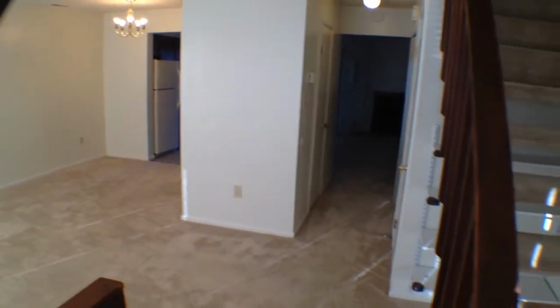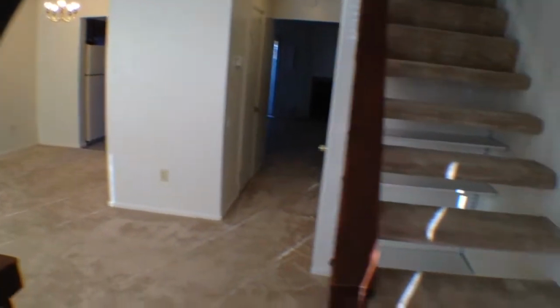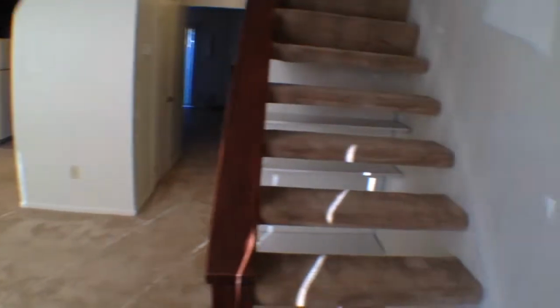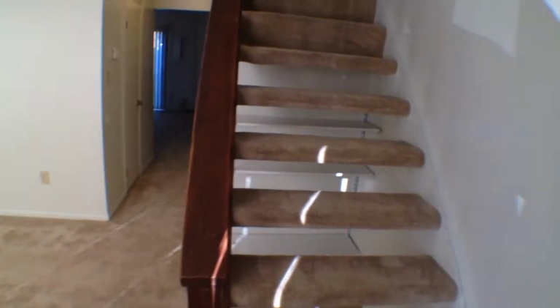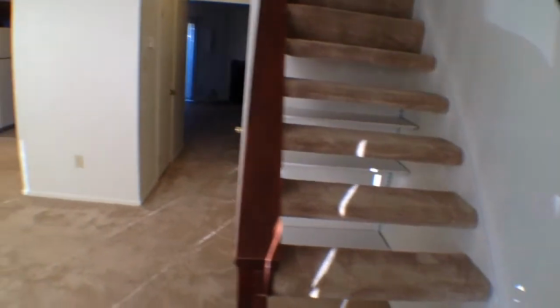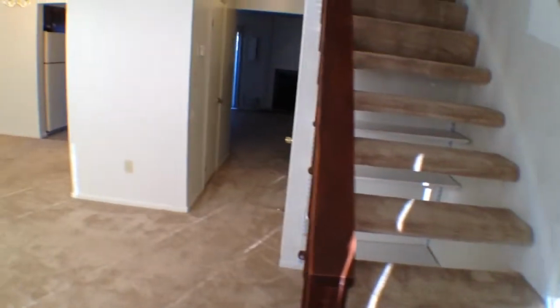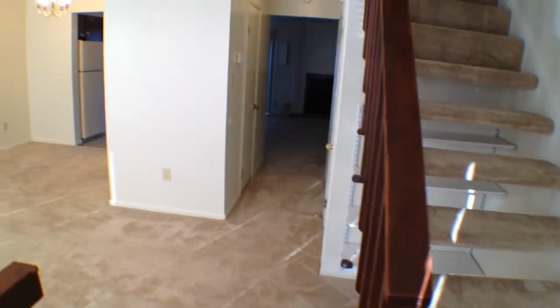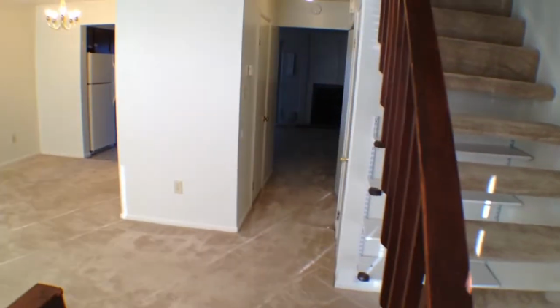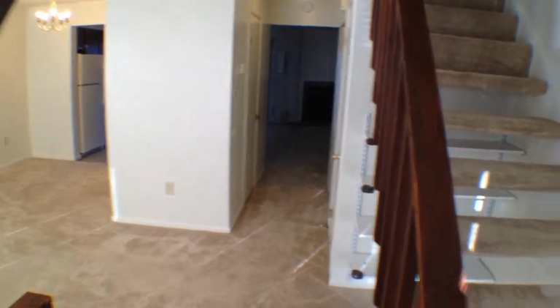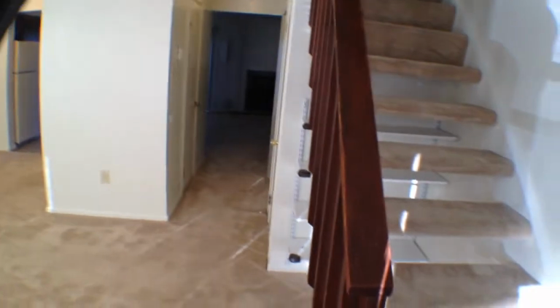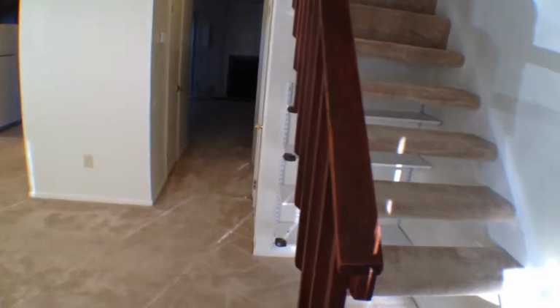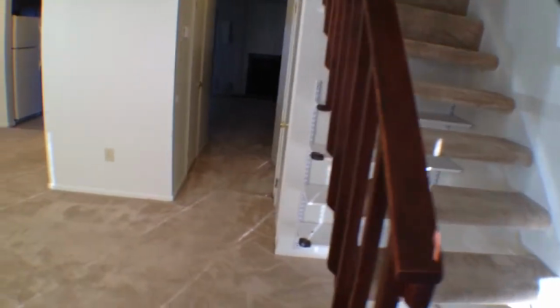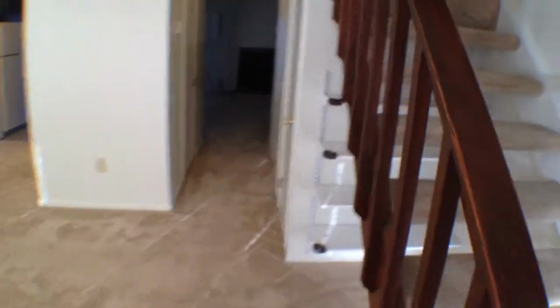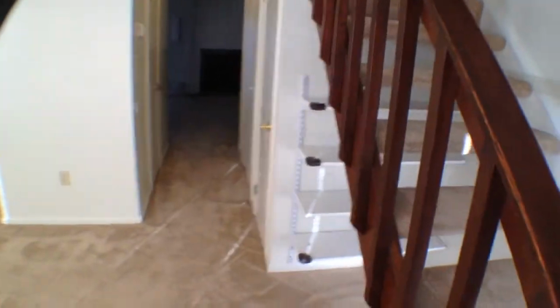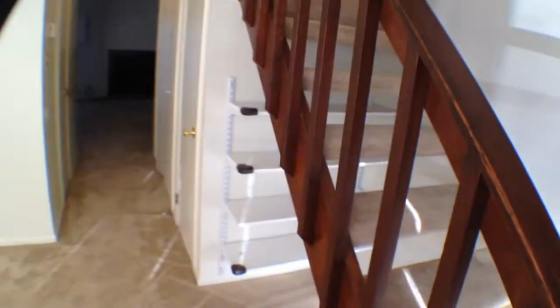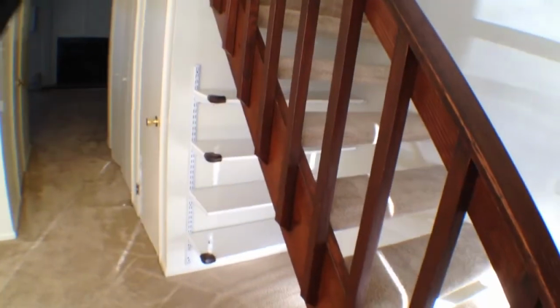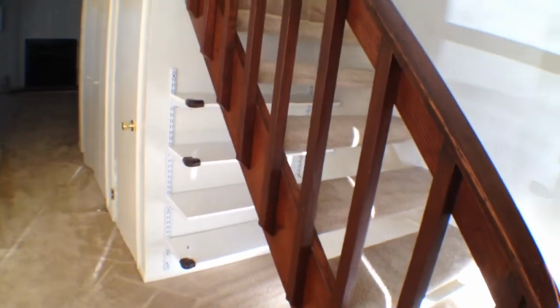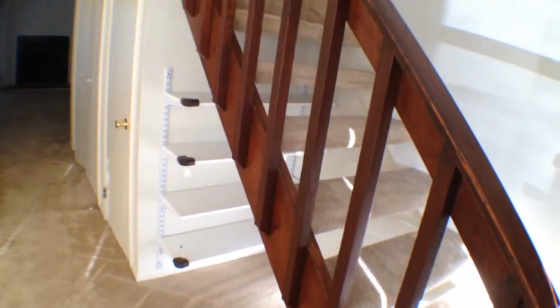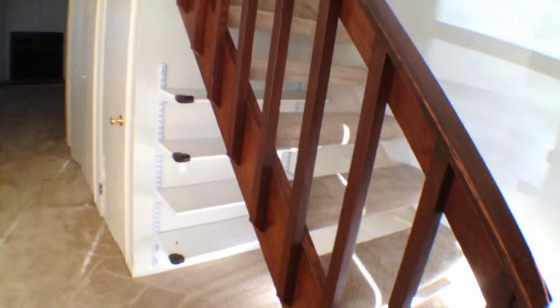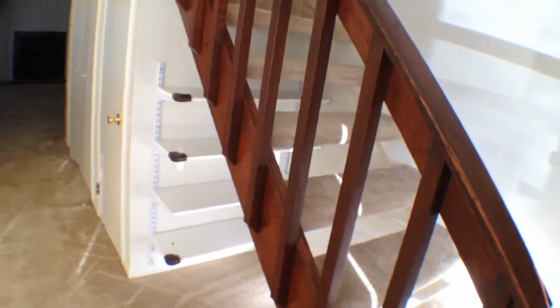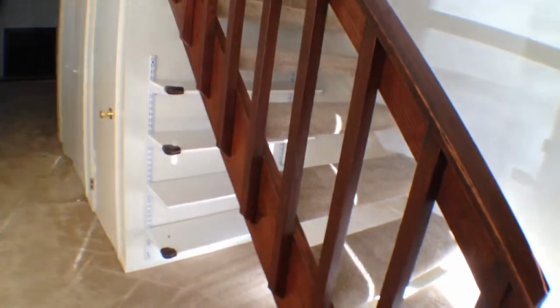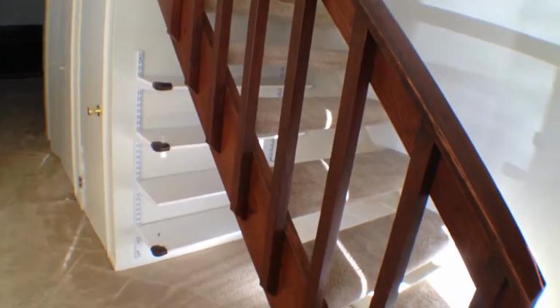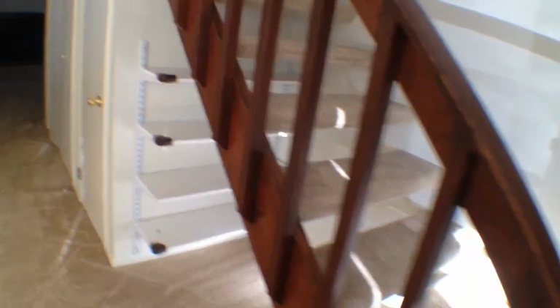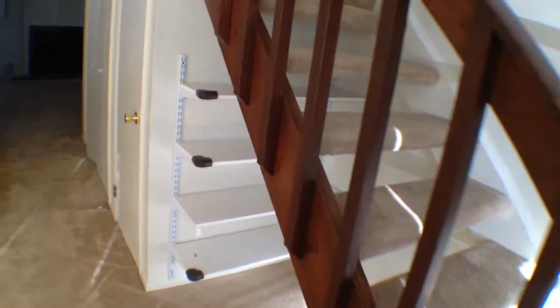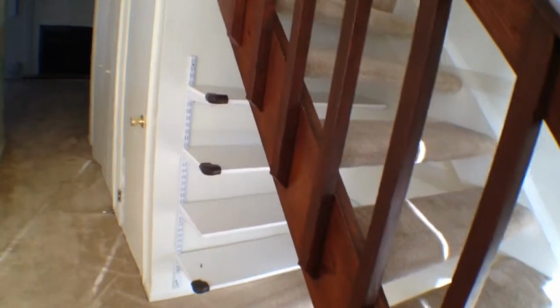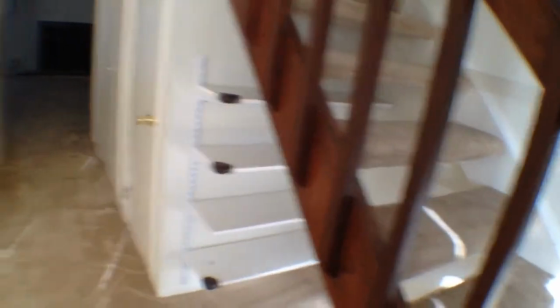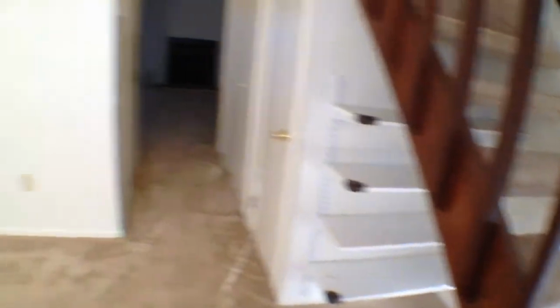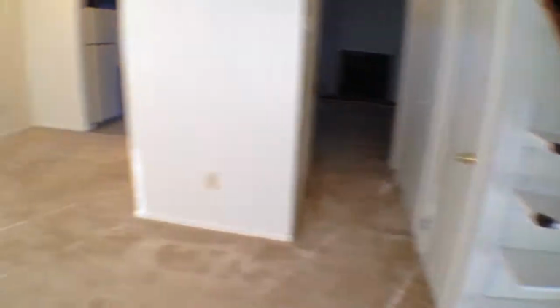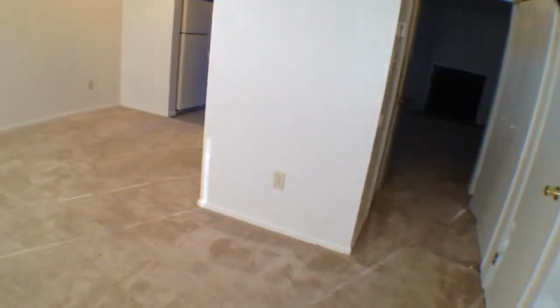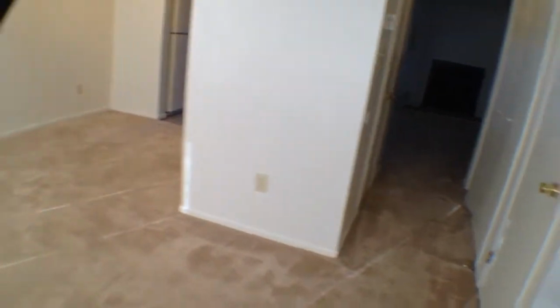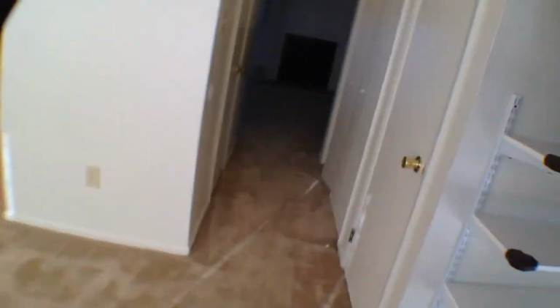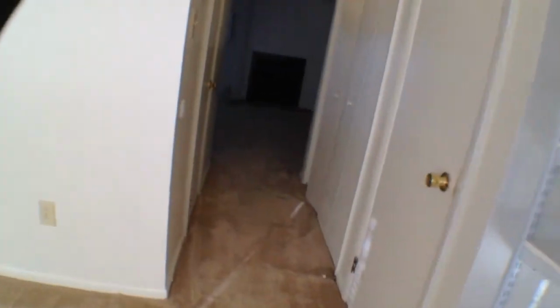You guys can see a lot of natural light in the property here. You do have some little storage down there — you can throw movies, shoes, whatever you want down there.